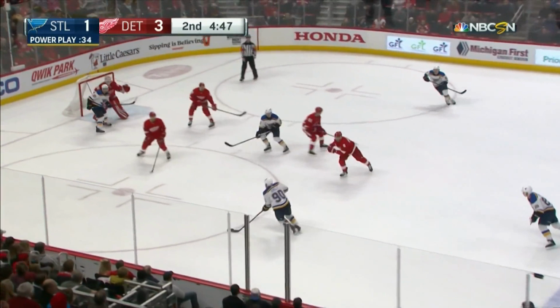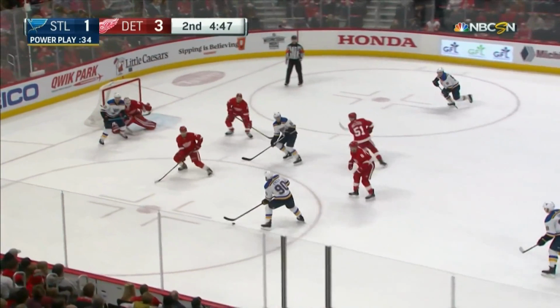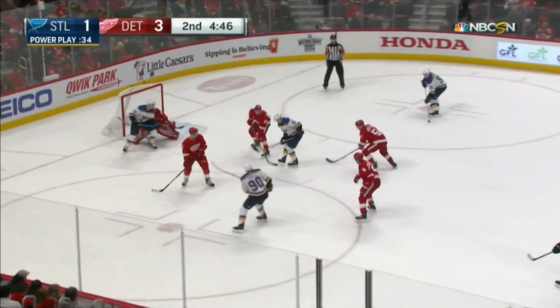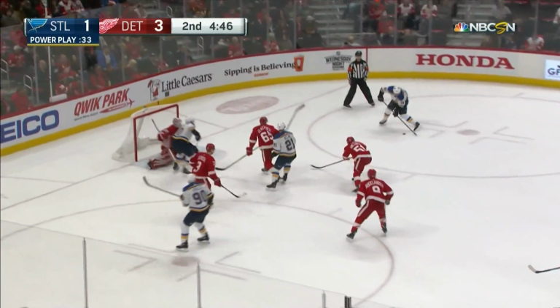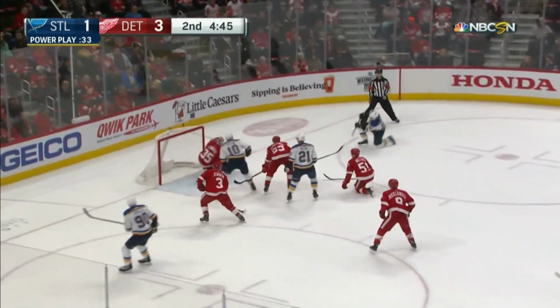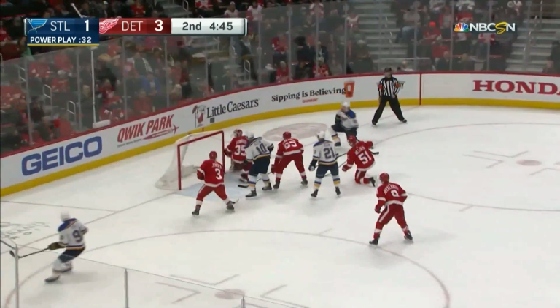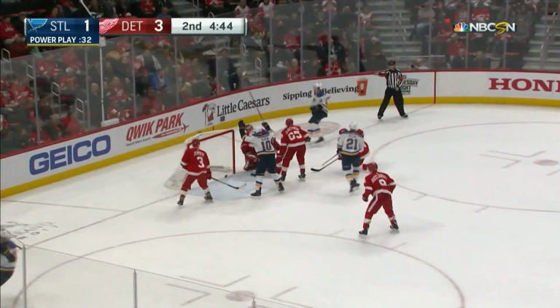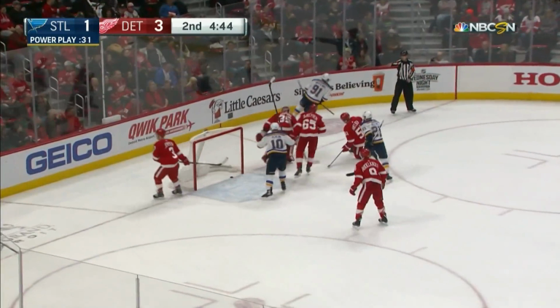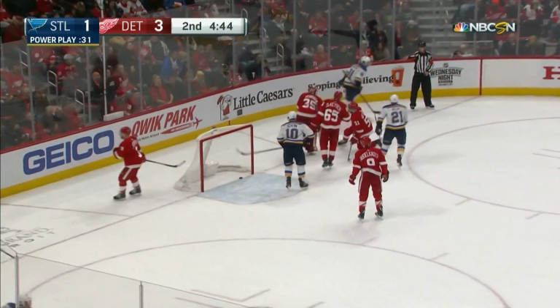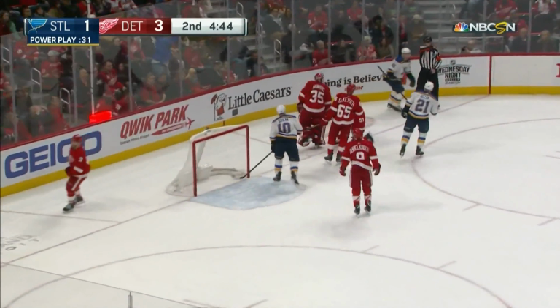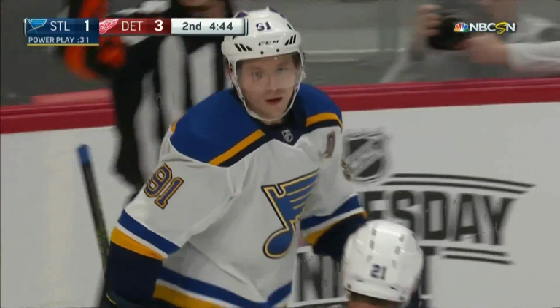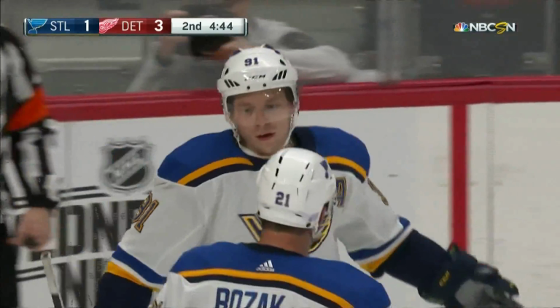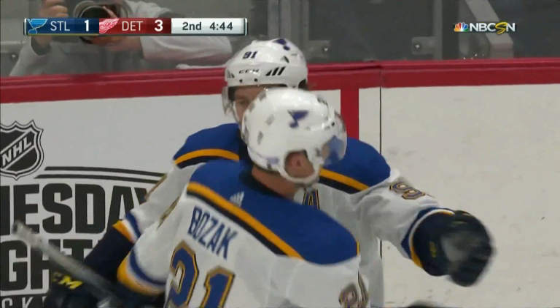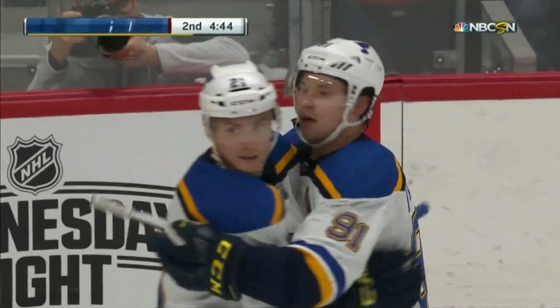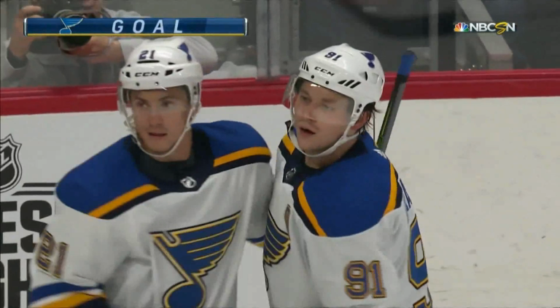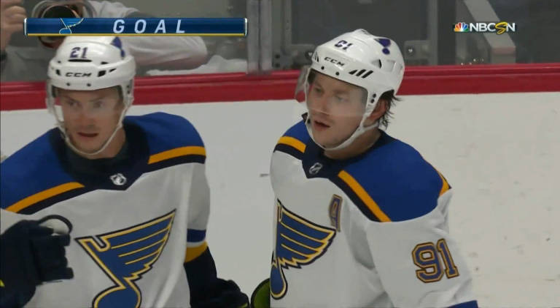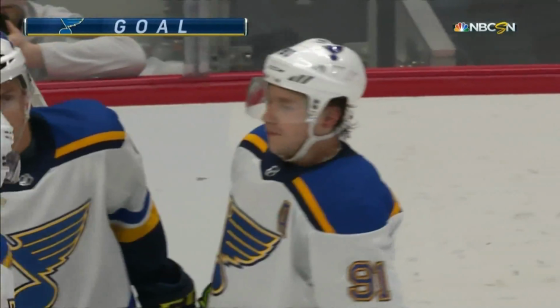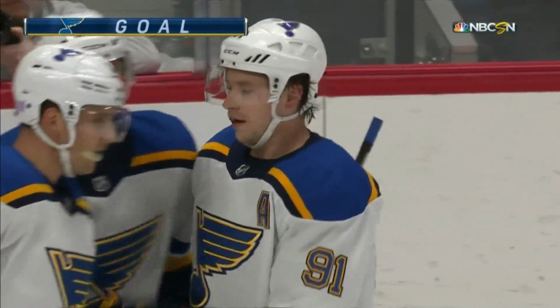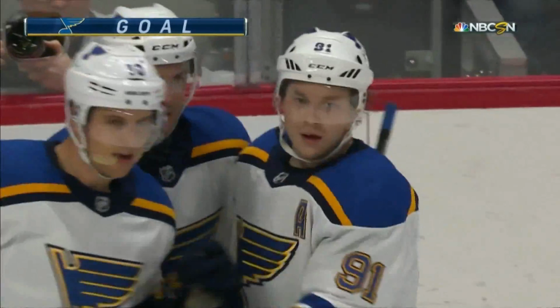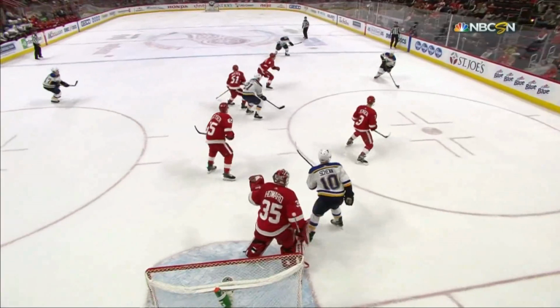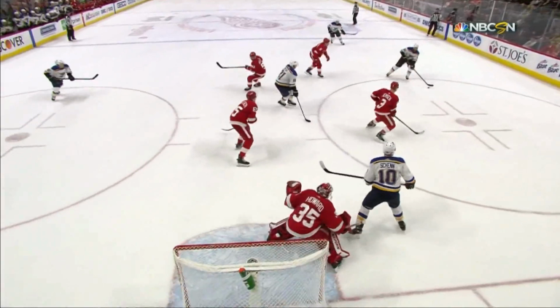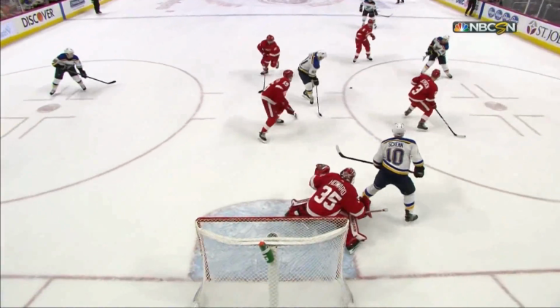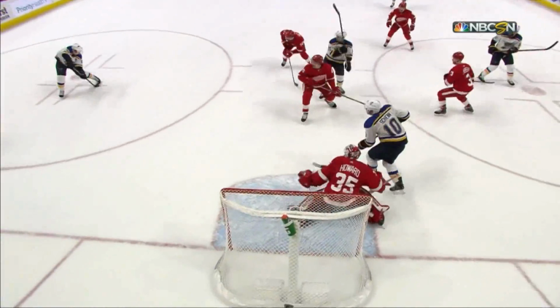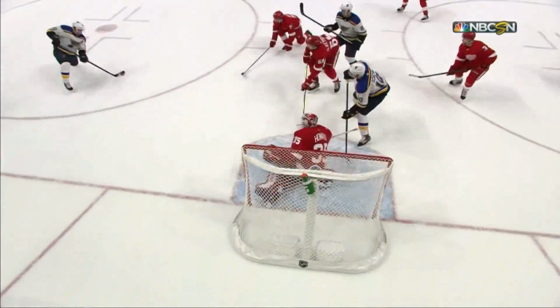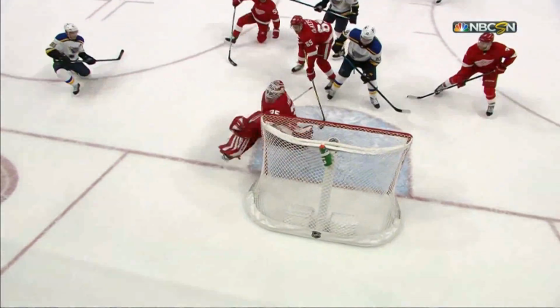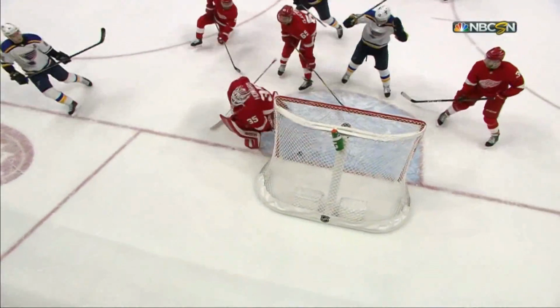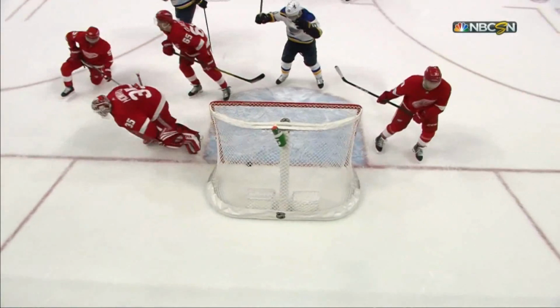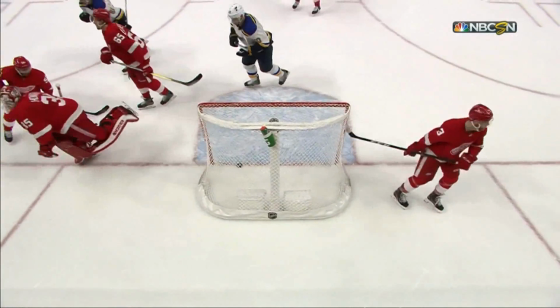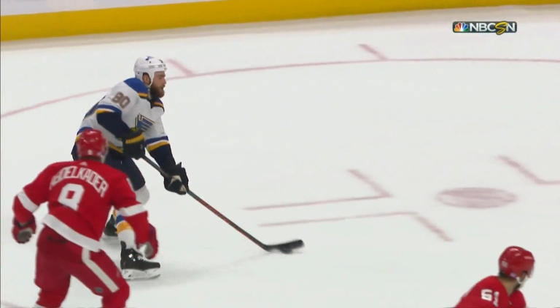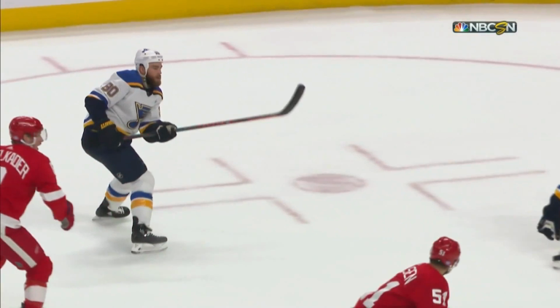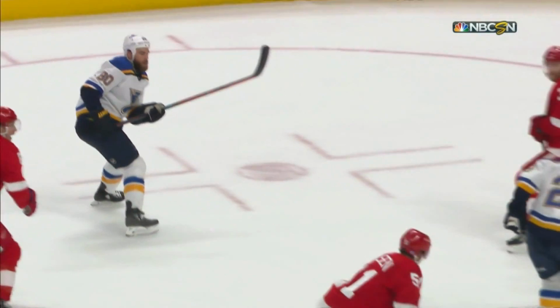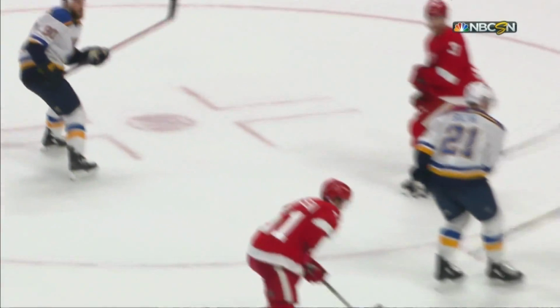All attack time for the Blues. O'Reilly across, and a shot by Tarasenko — he scores! It's 3-2. Back to back power play goals for St. Louis. Another great play from Ryan O'Reilly. And it was just a matter of time.